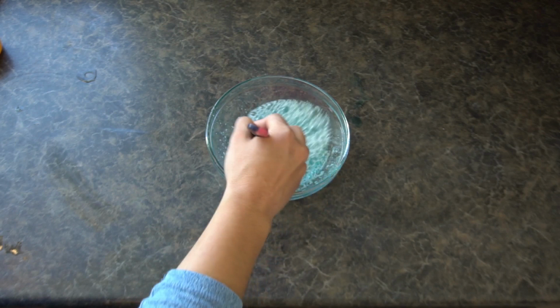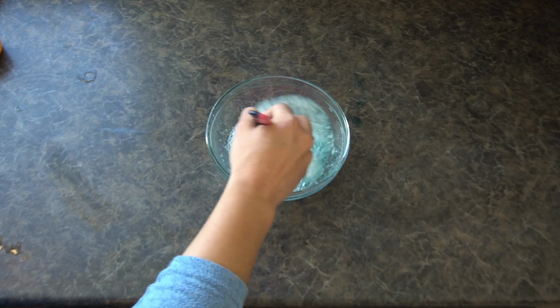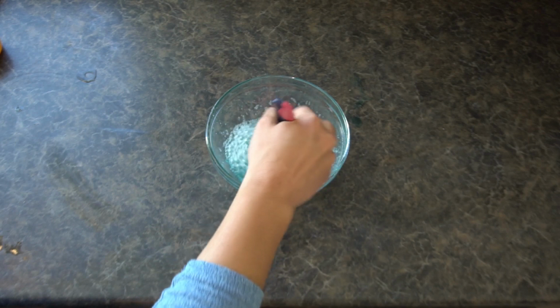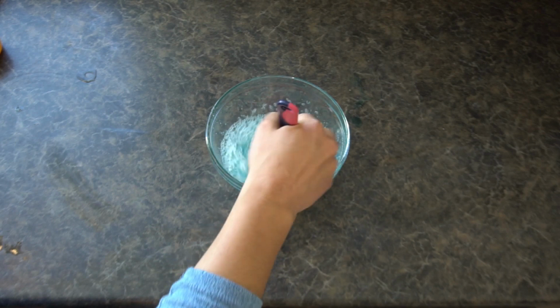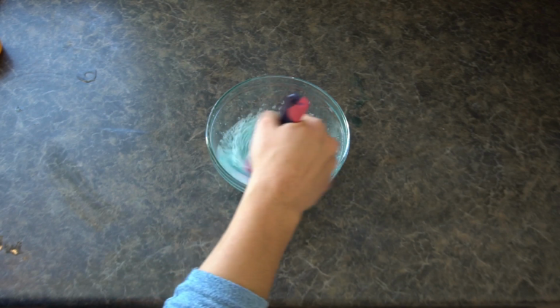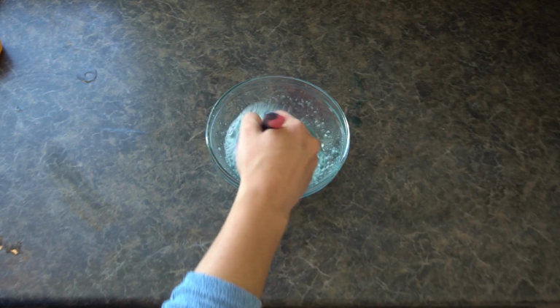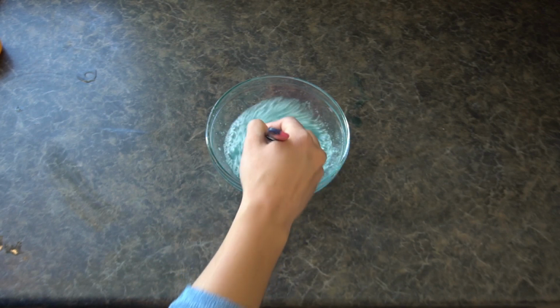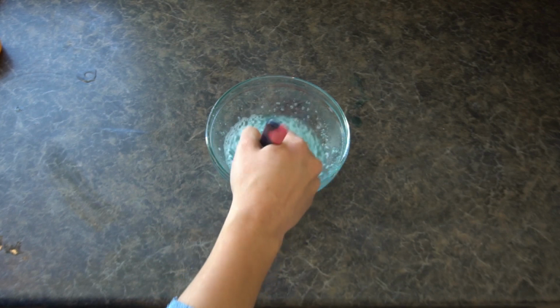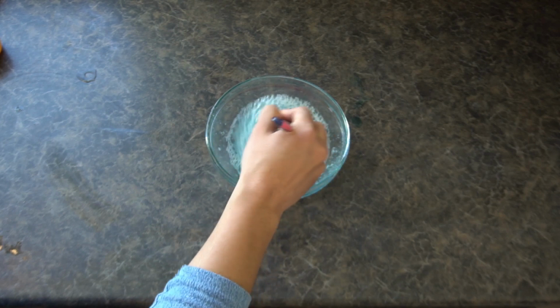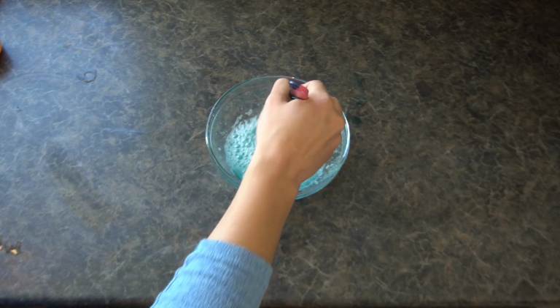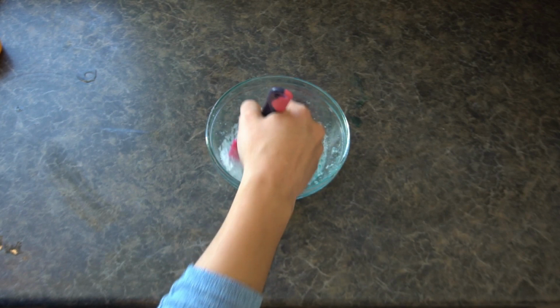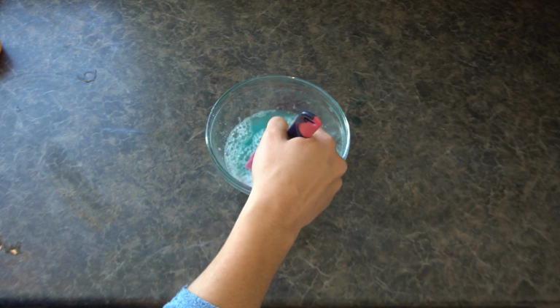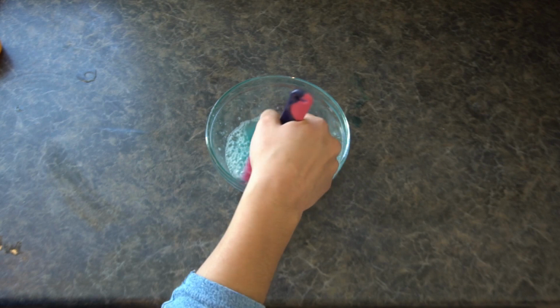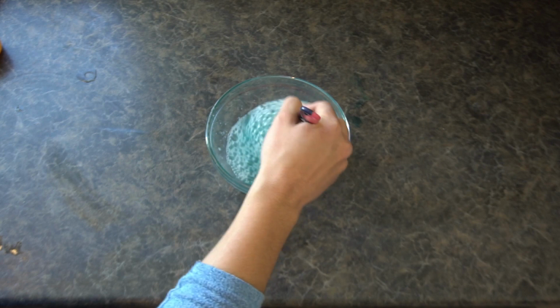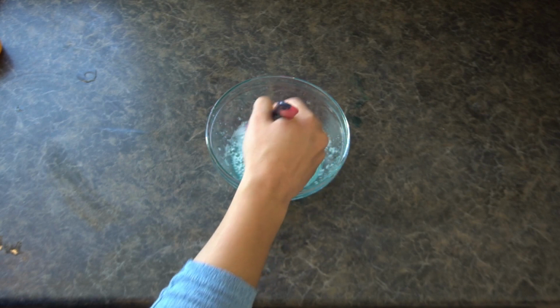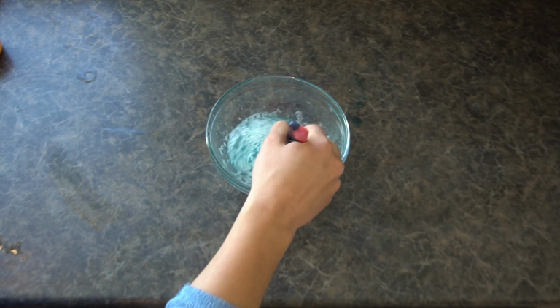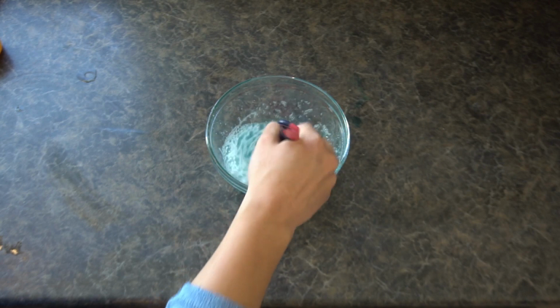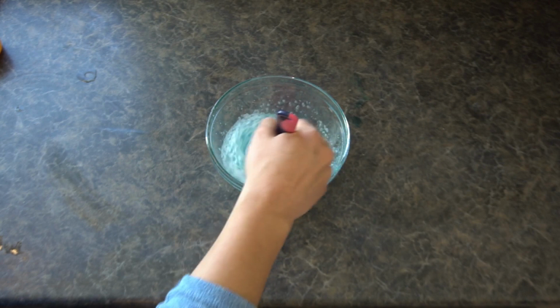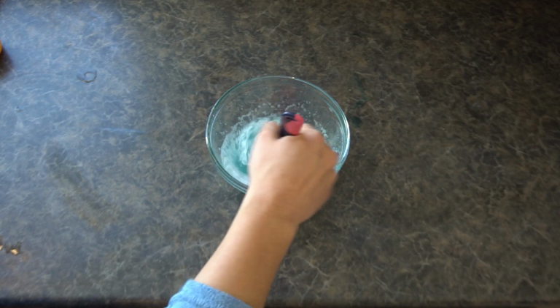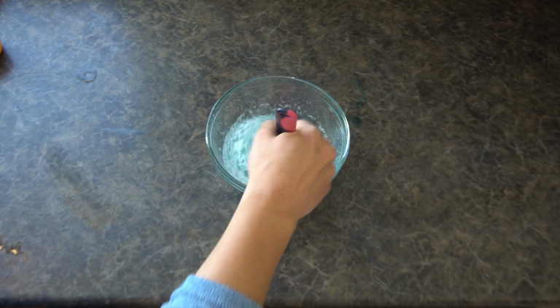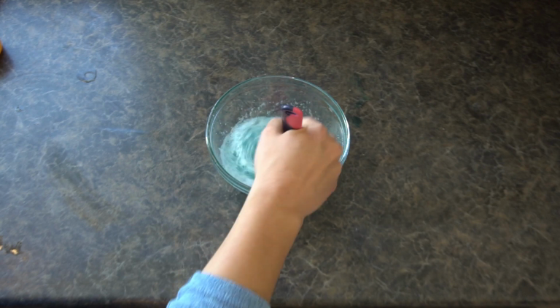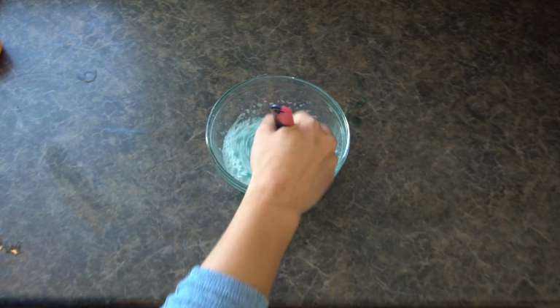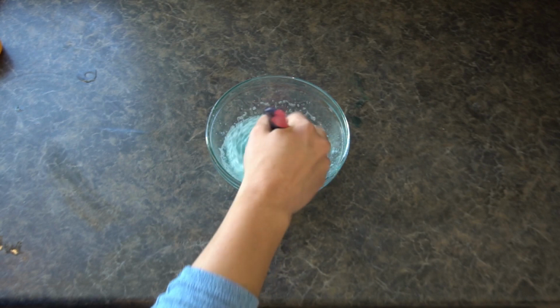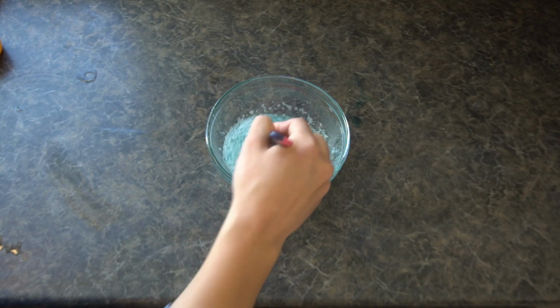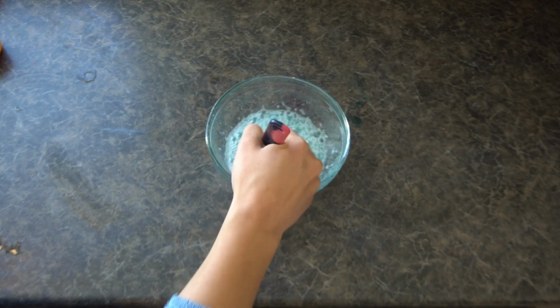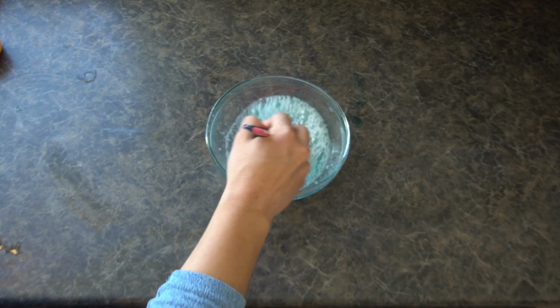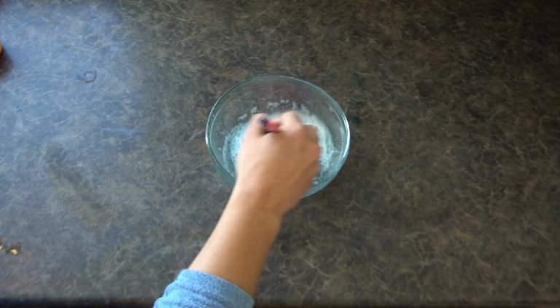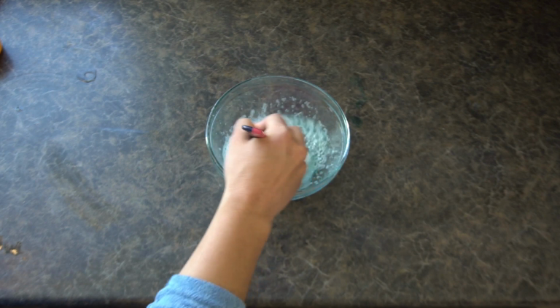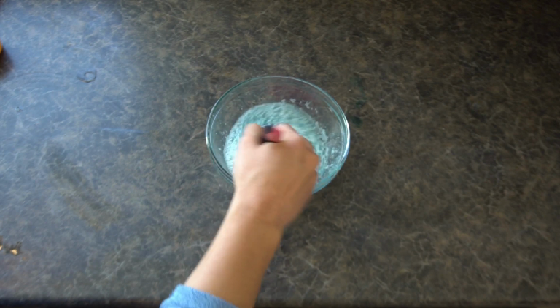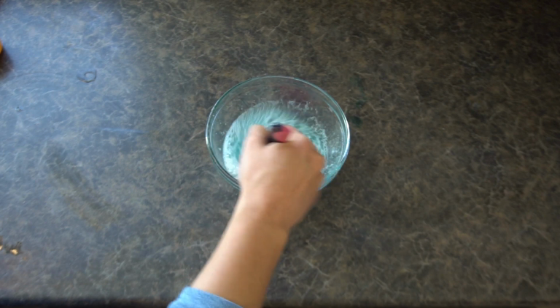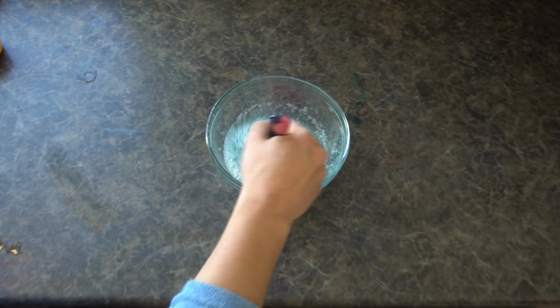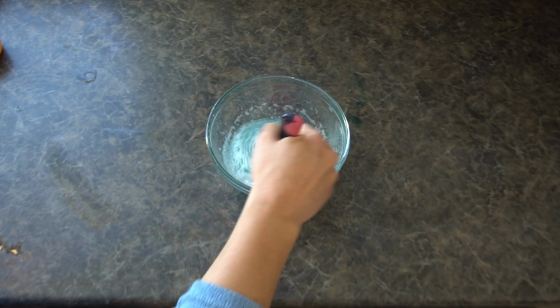To make our bubbles bounce we are going to have to put on a glove. The reason for that is because the oils on our hands can make it so that the bubbles pop.